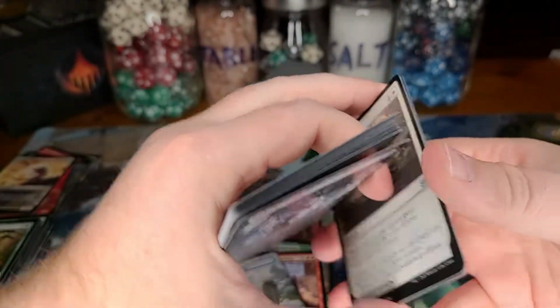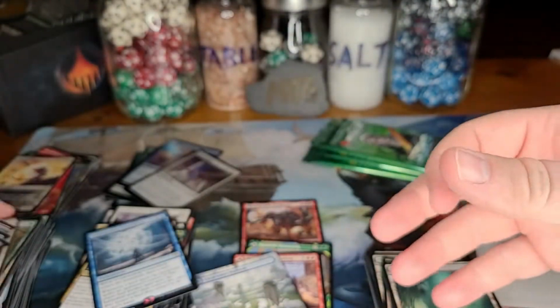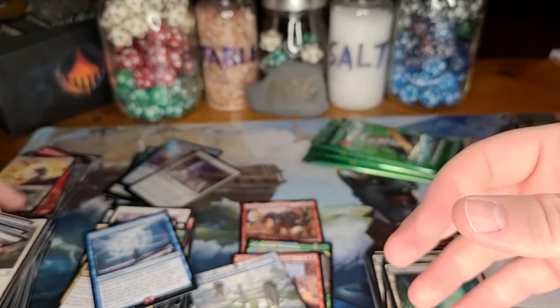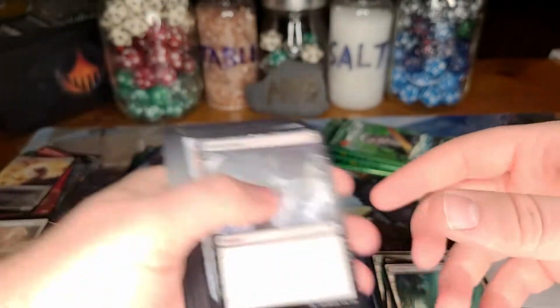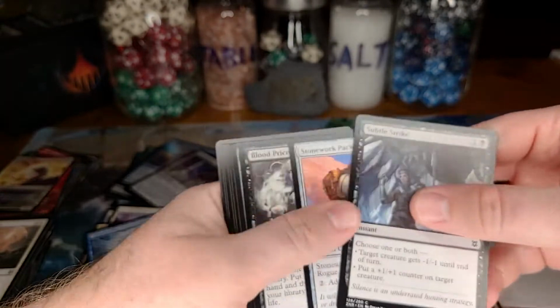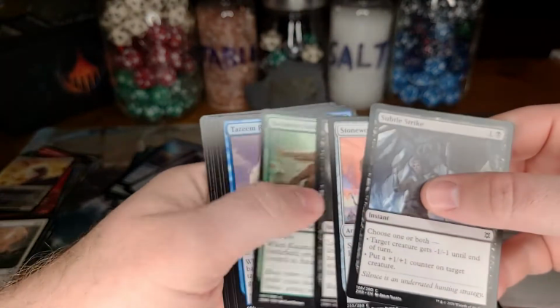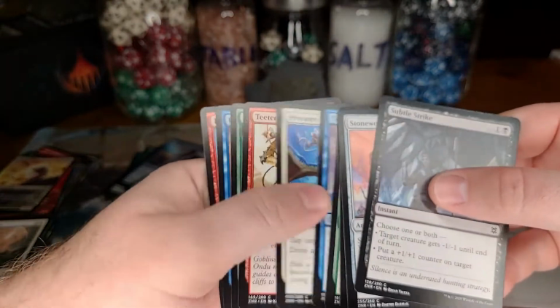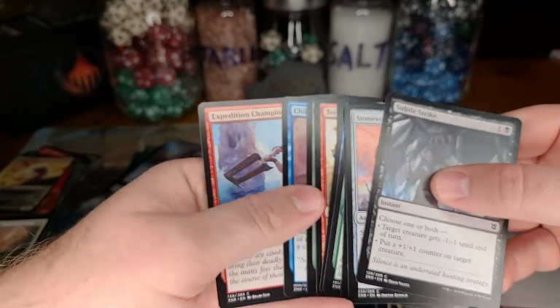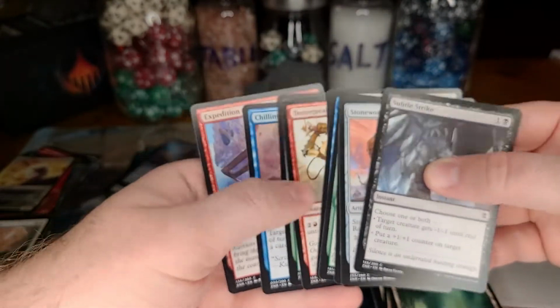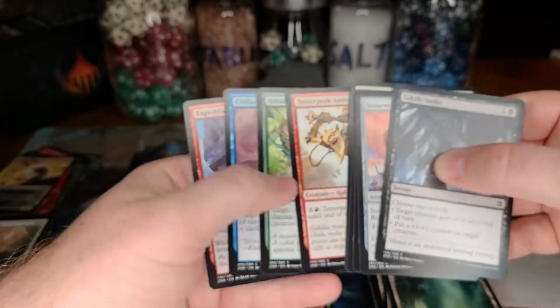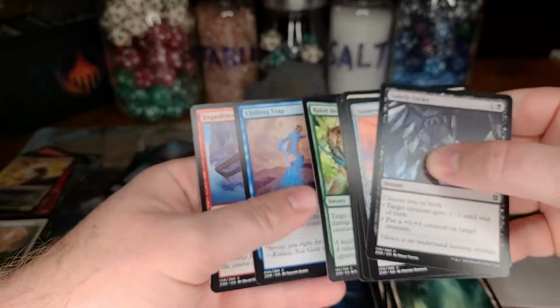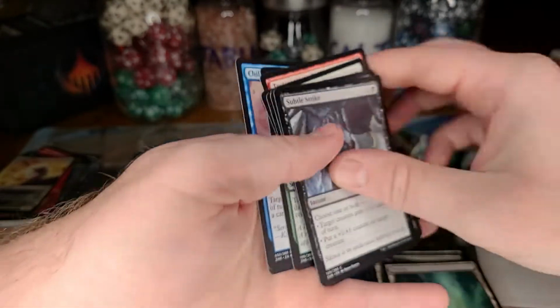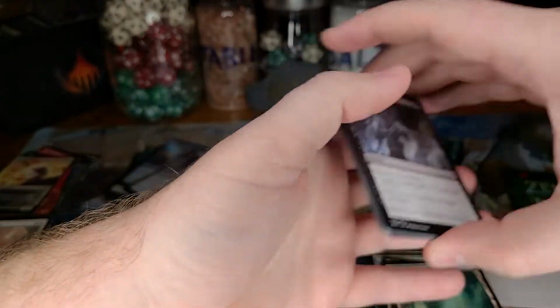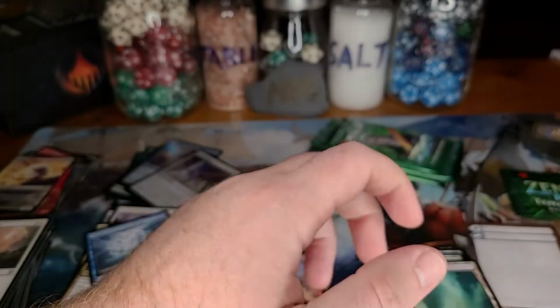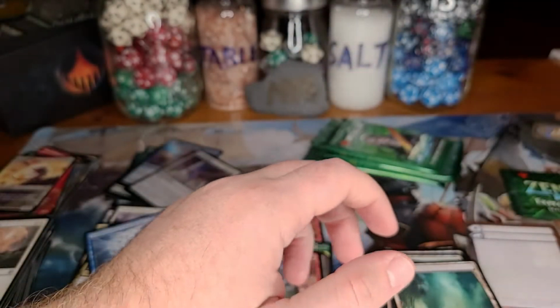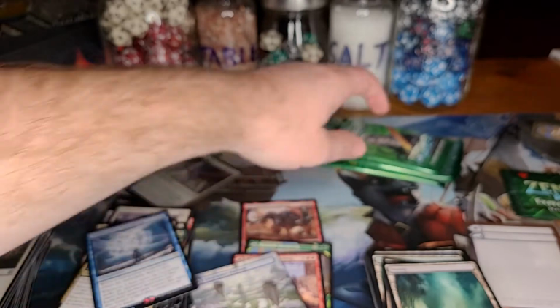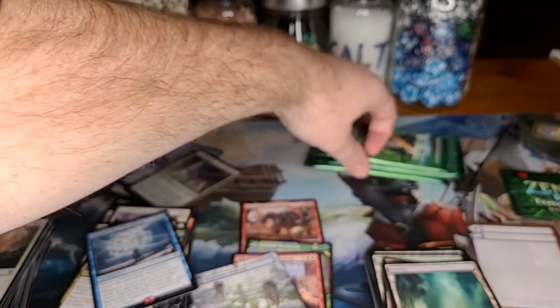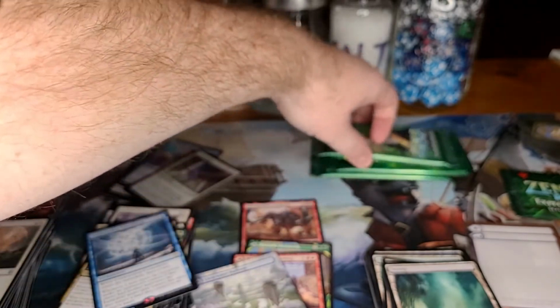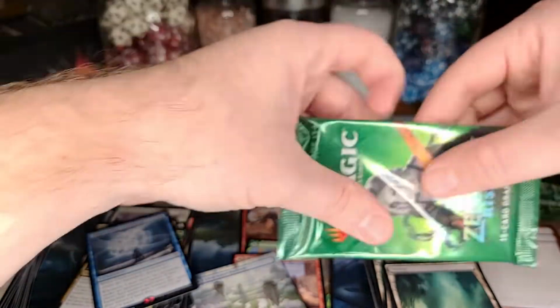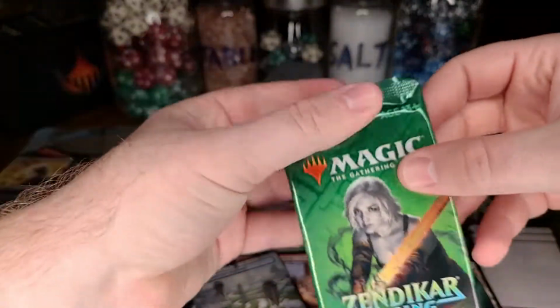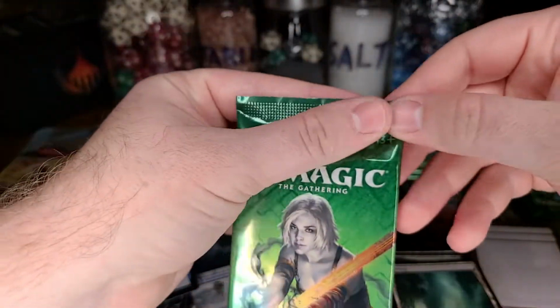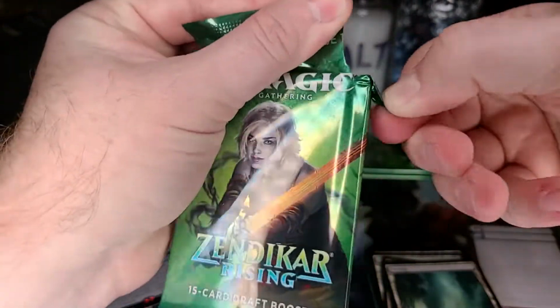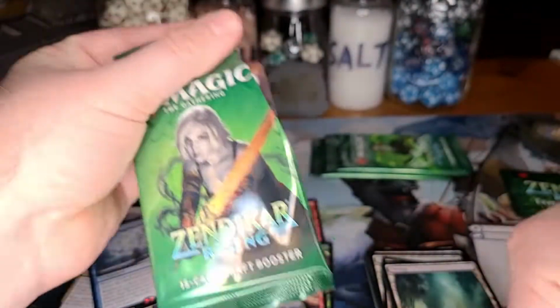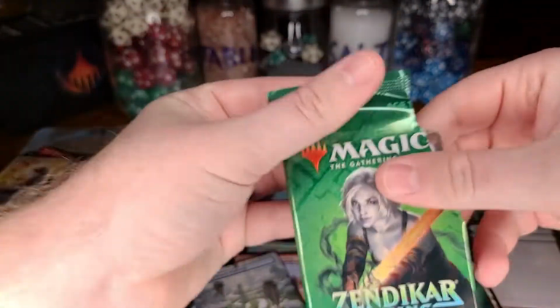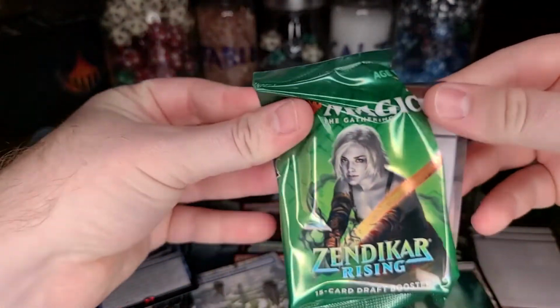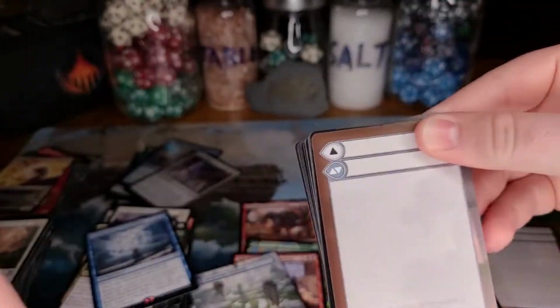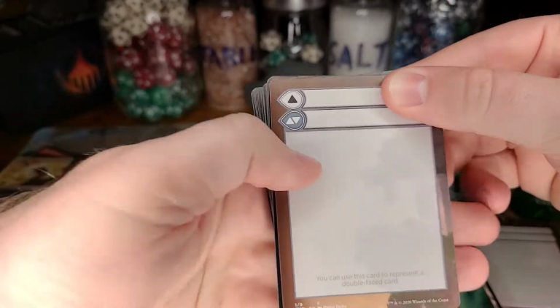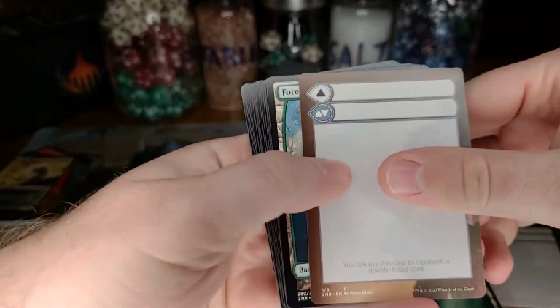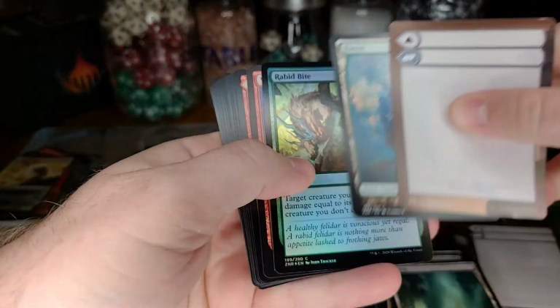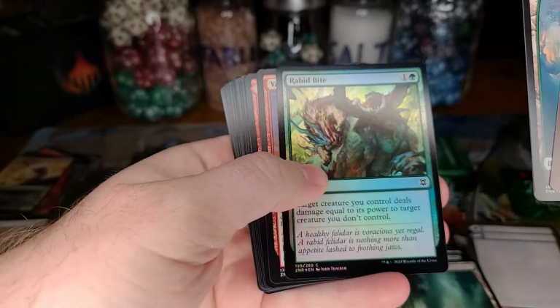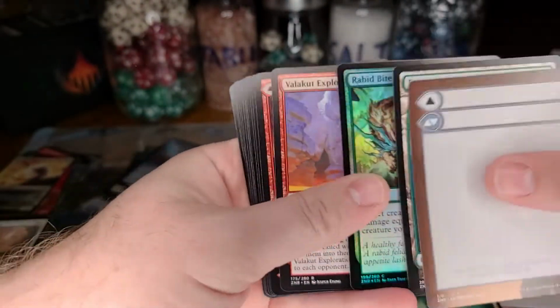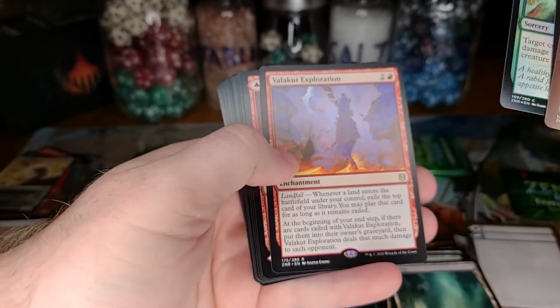Against Uro this would be very good — they'd still gain their life and draw a card but they wouldn't be ramping as hard. Three packs left and then the box topper. Maybe I can get one more mythic — I'd love to hit one more. Nope, nope — all right, can't win them all, got two more to go.